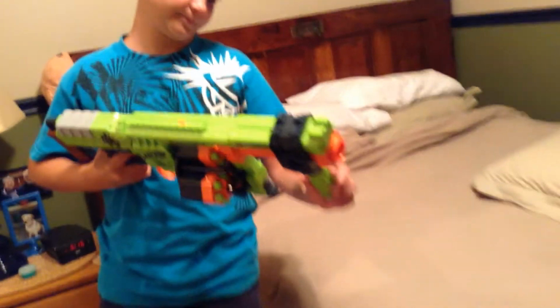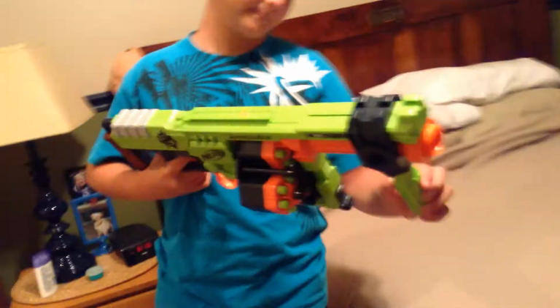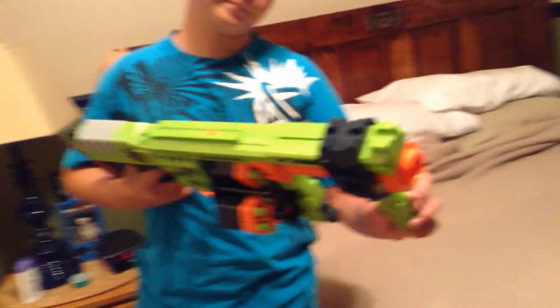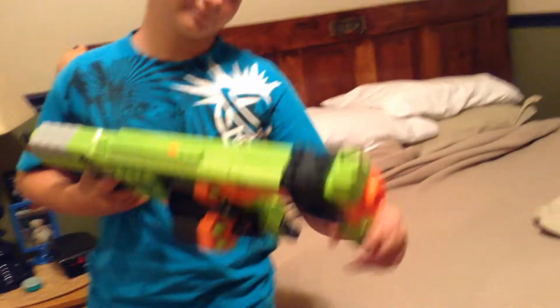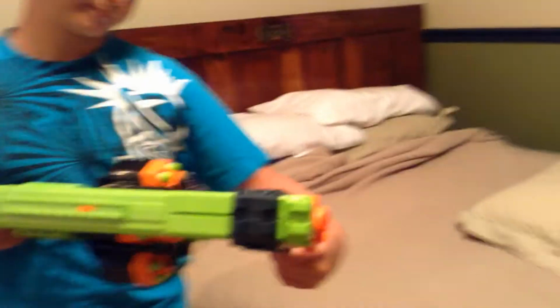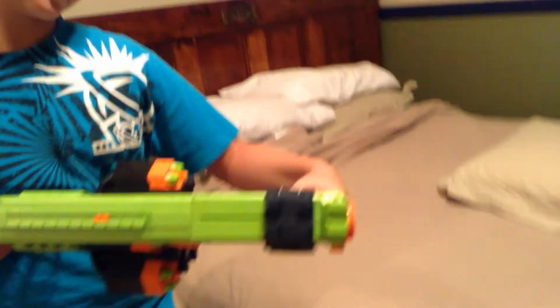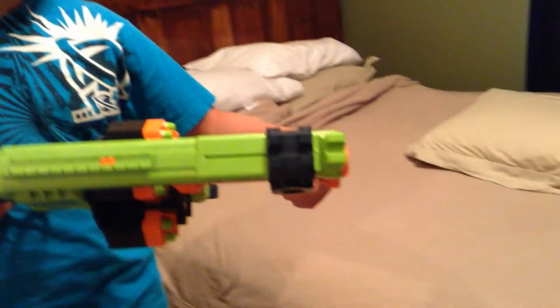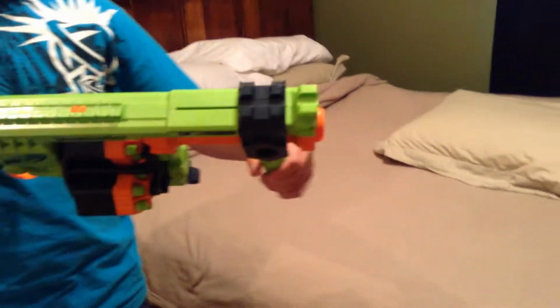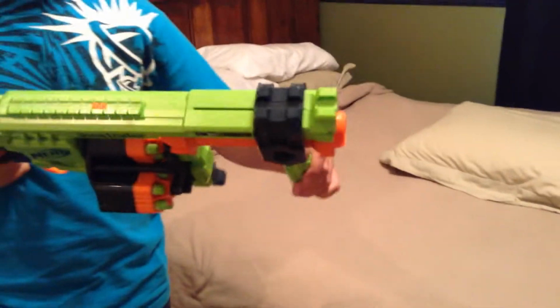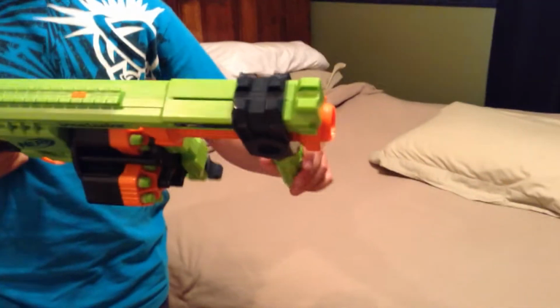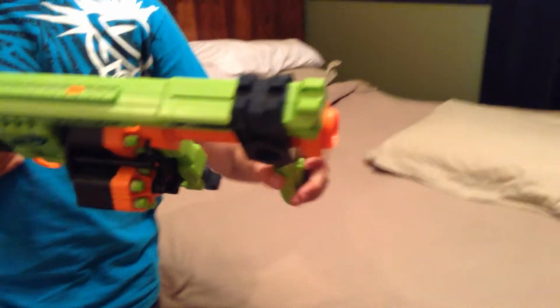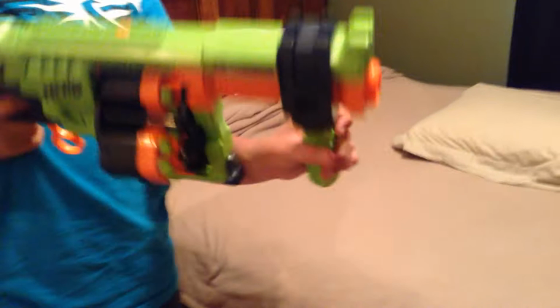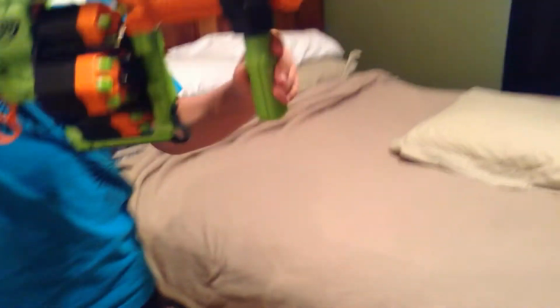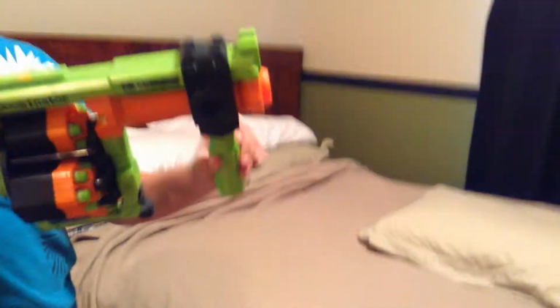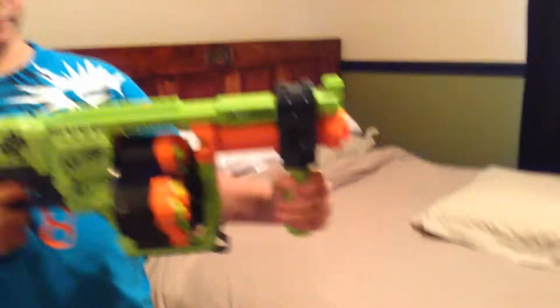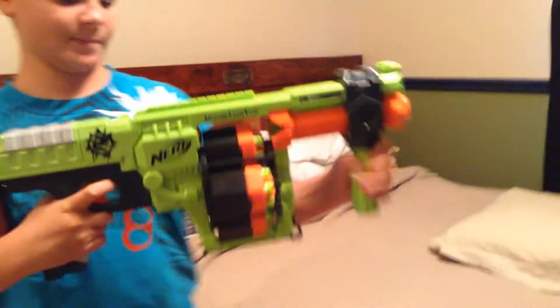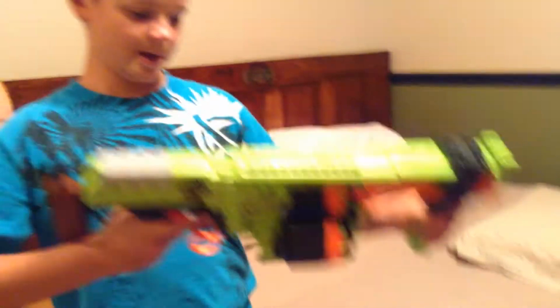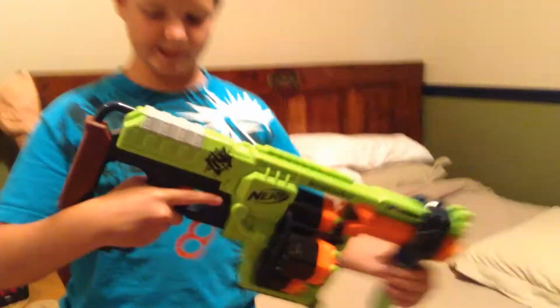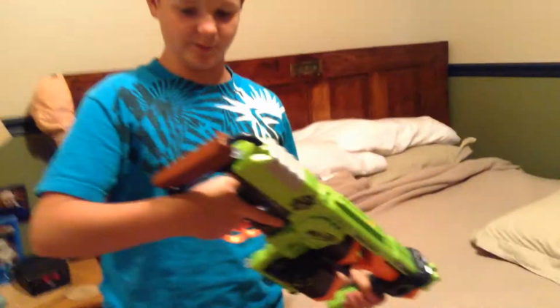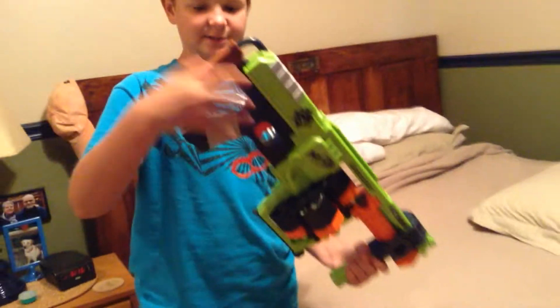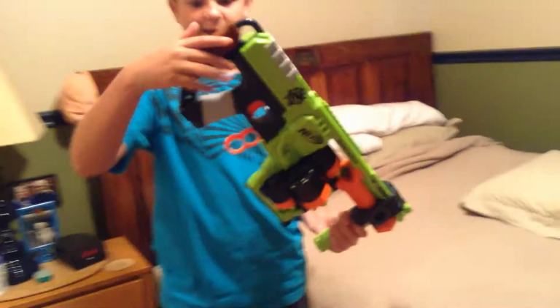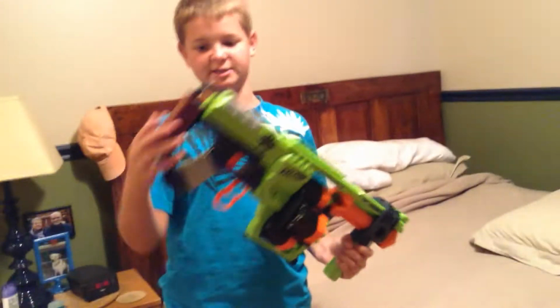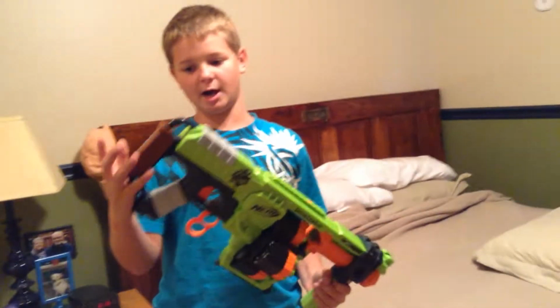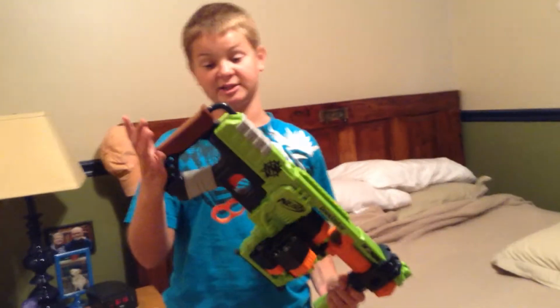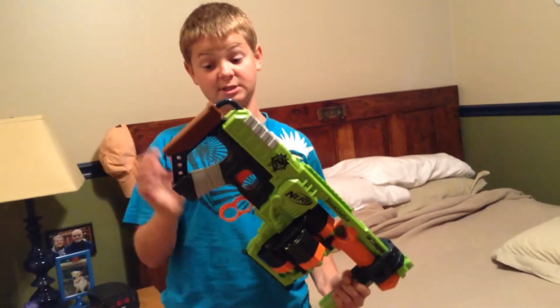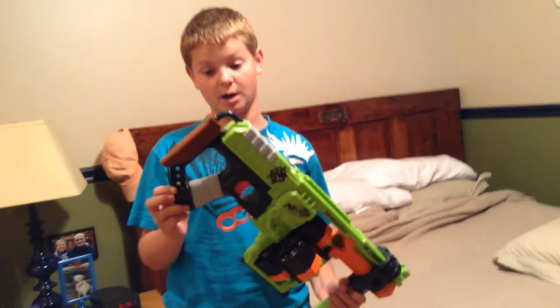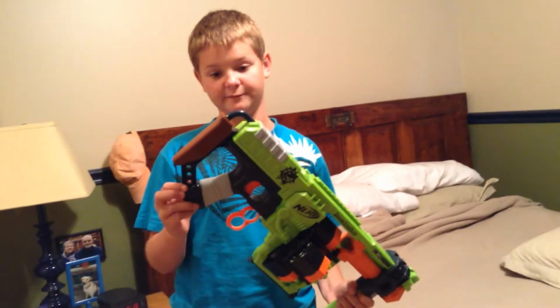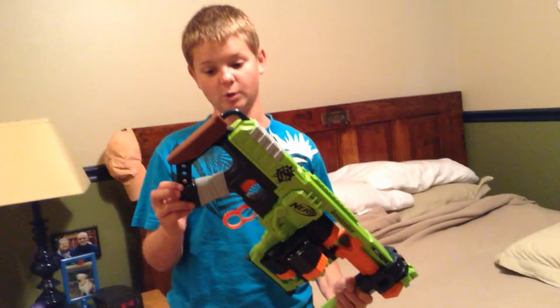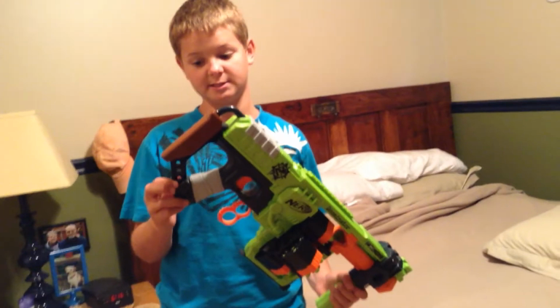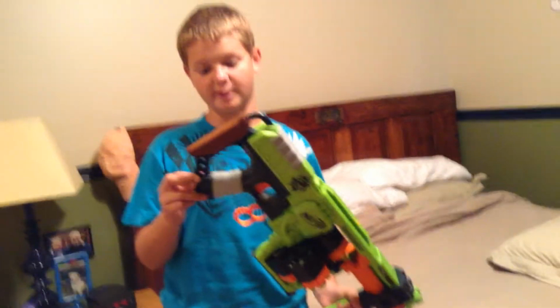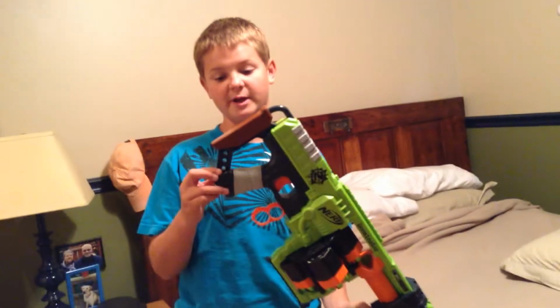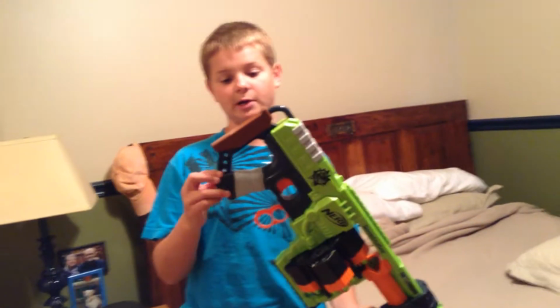My personal favorite is the bottom, because it's just a little bit more comfortable. And this thing here is not meant to be a stock — if it was, they would have made it longer.